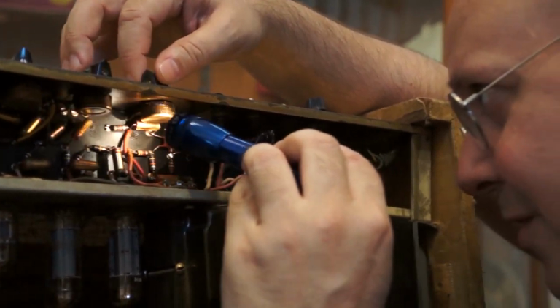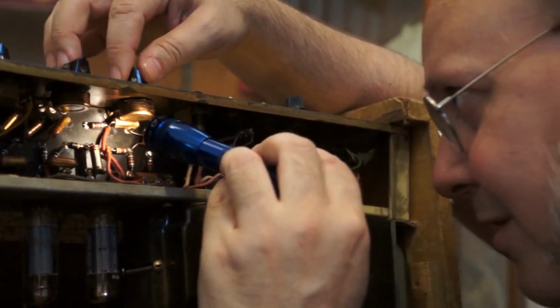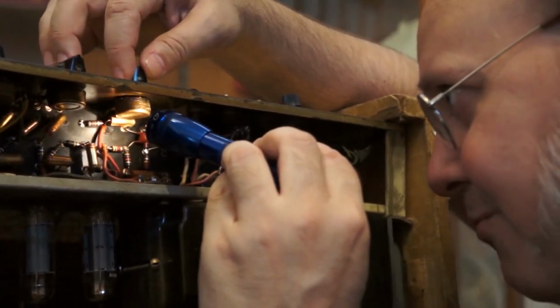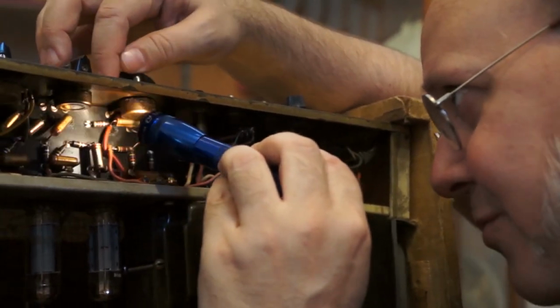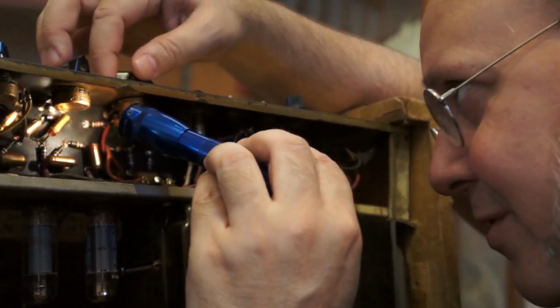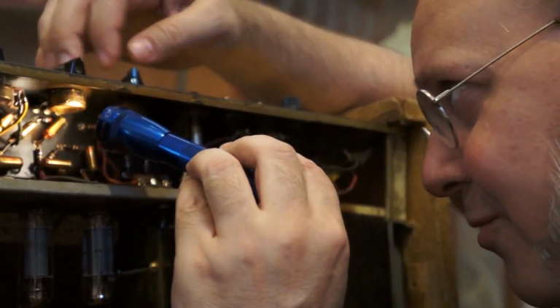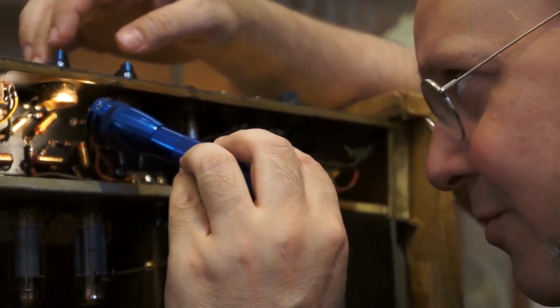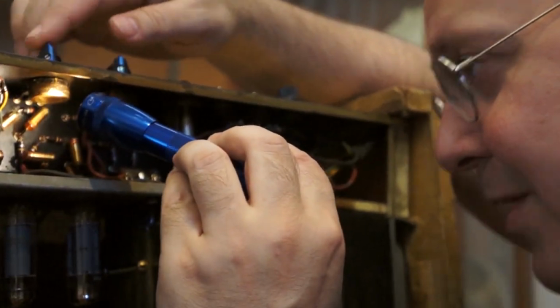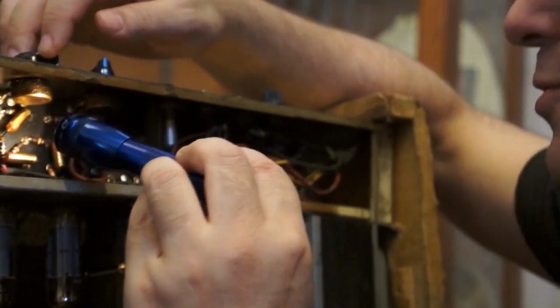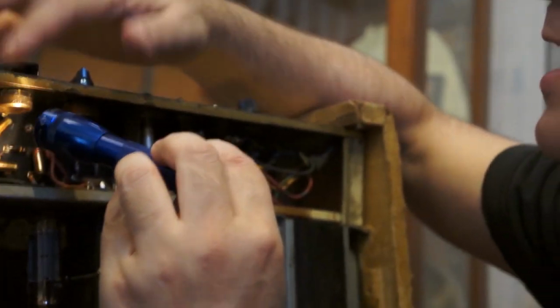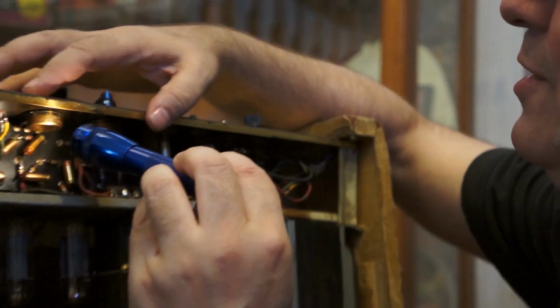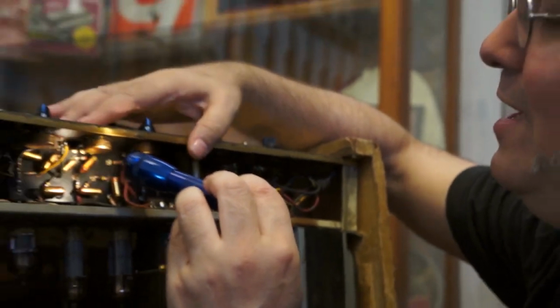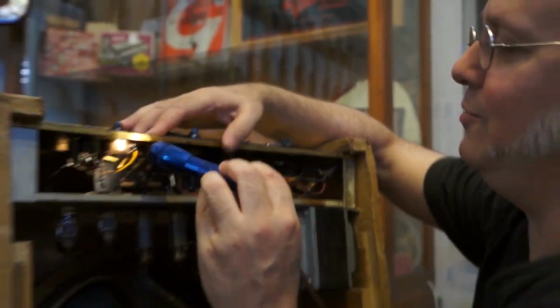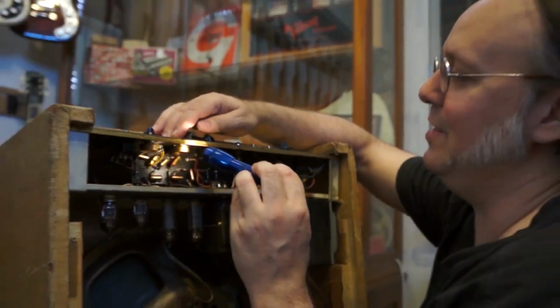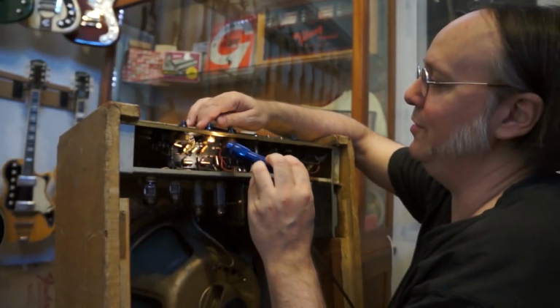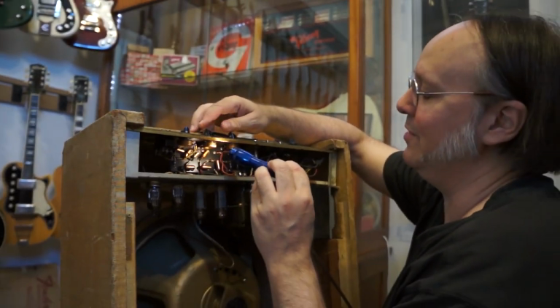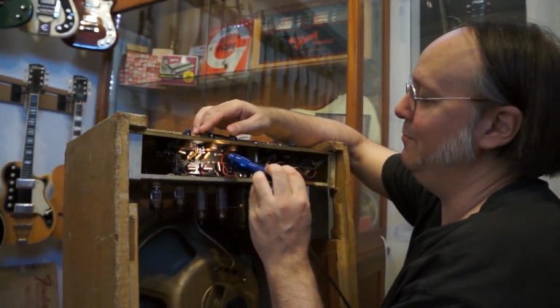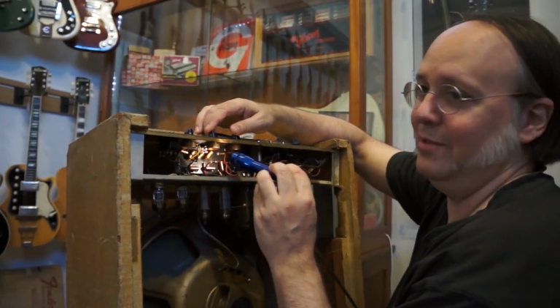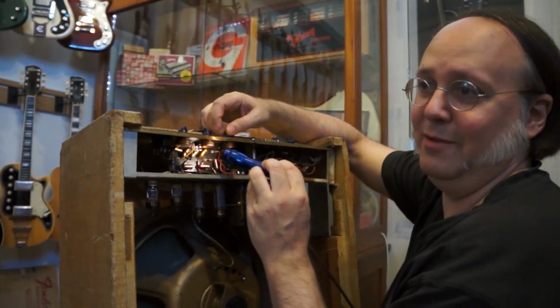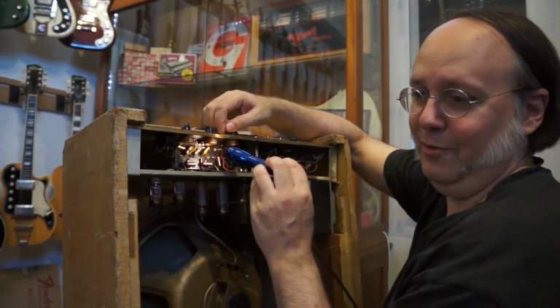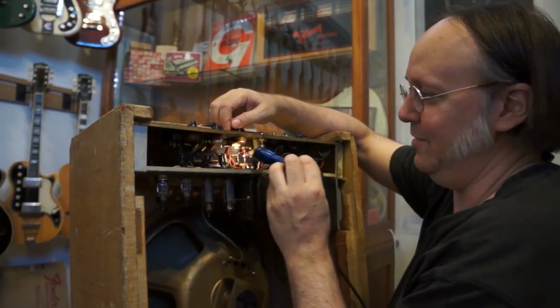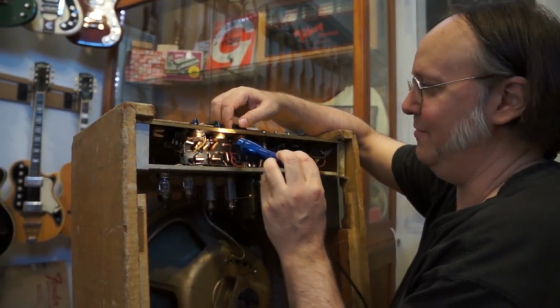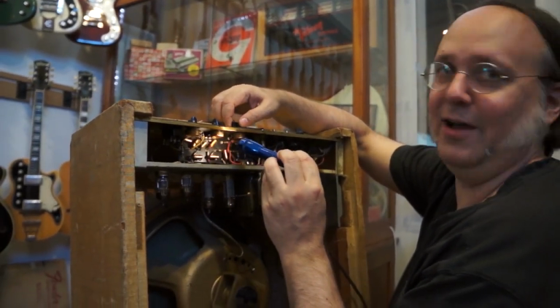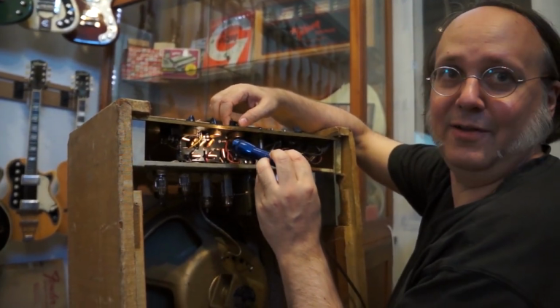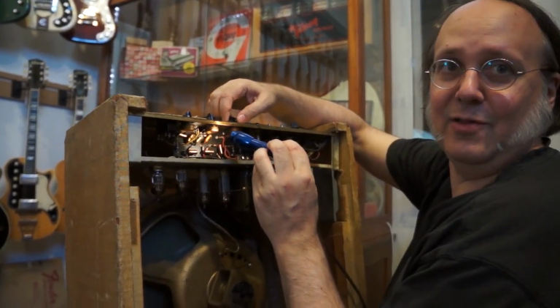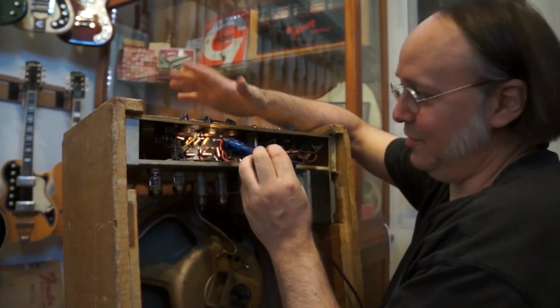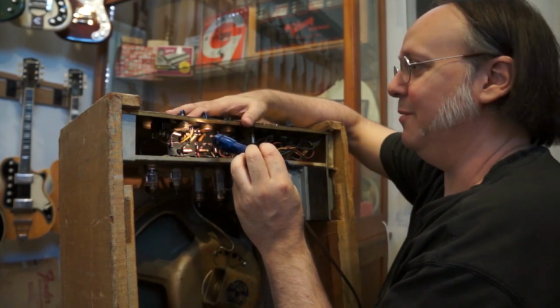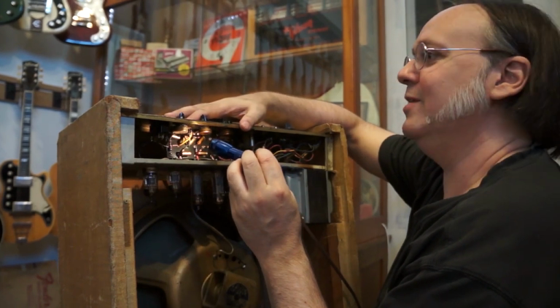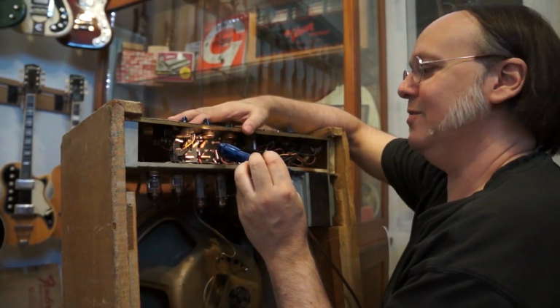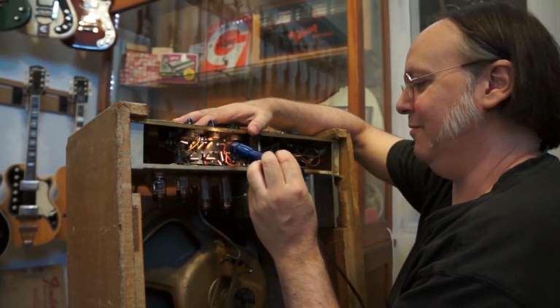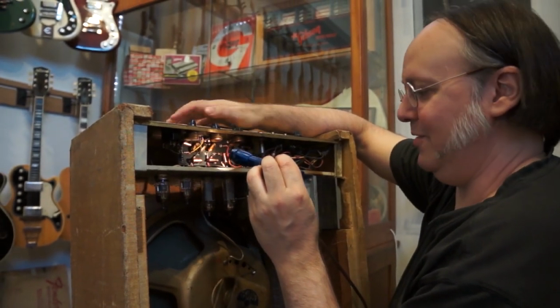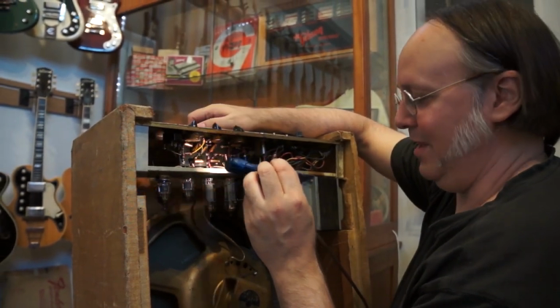So I pretty much guarantee these are the original pots. This chassis was assembled at some time in the middle or late '65. So this is probably a 1965 or '66 amp.